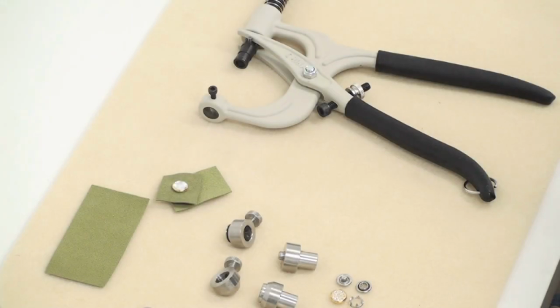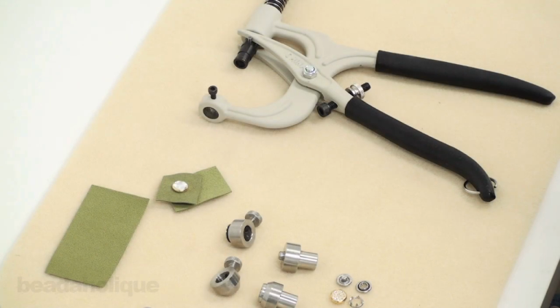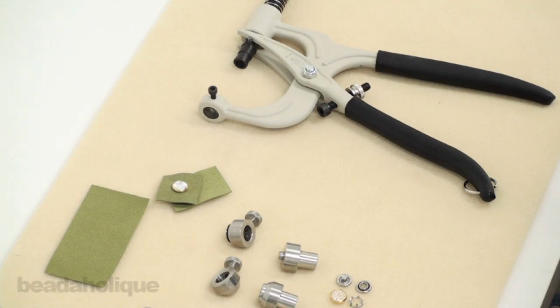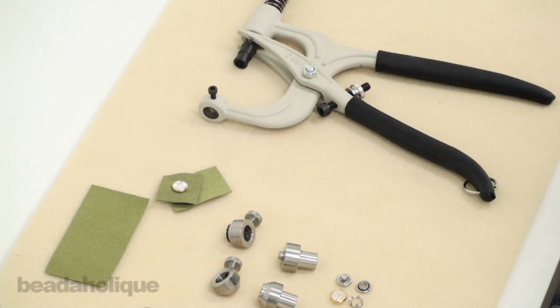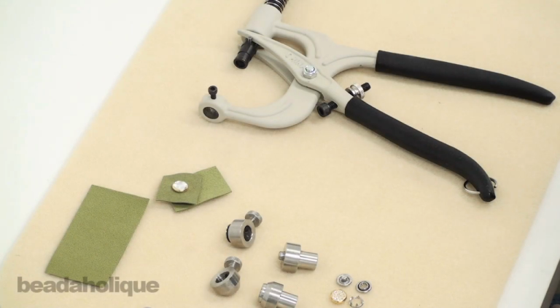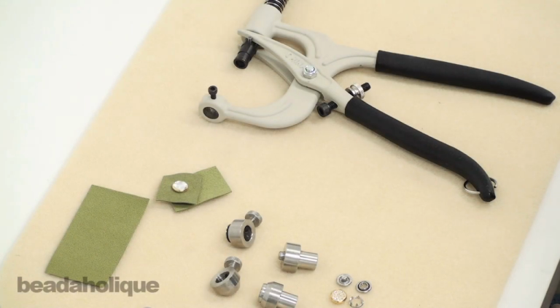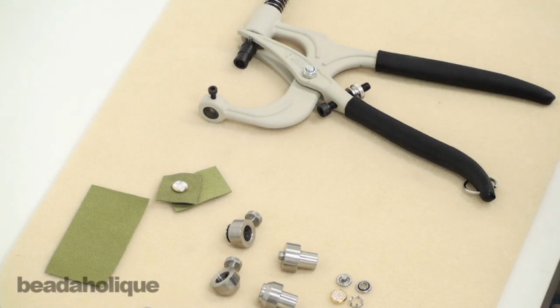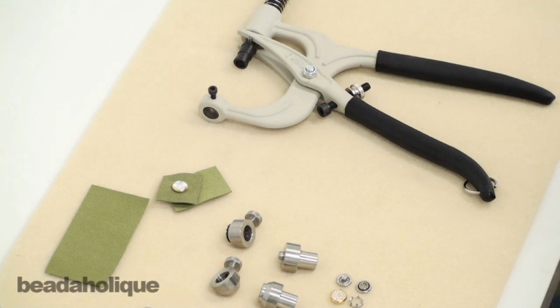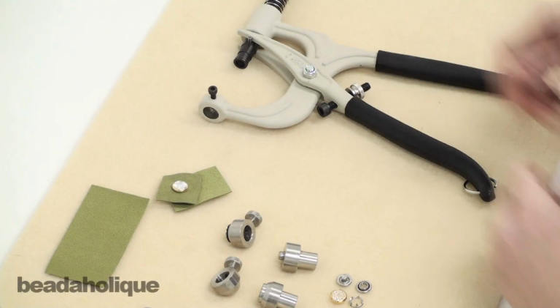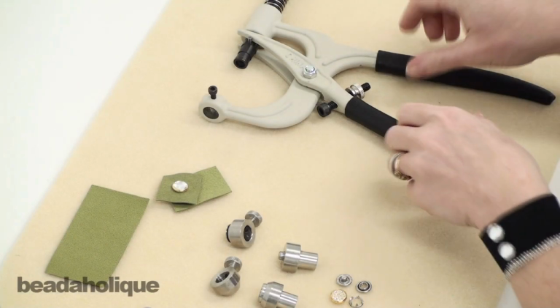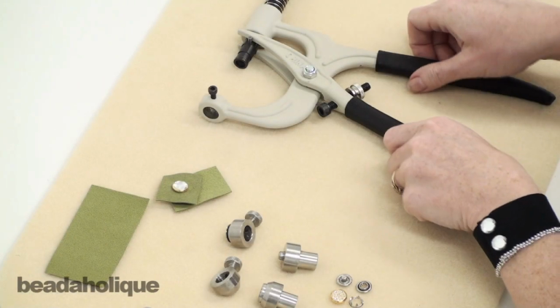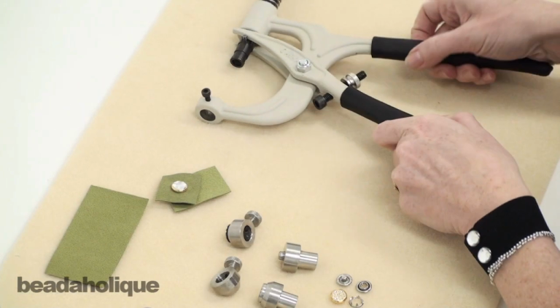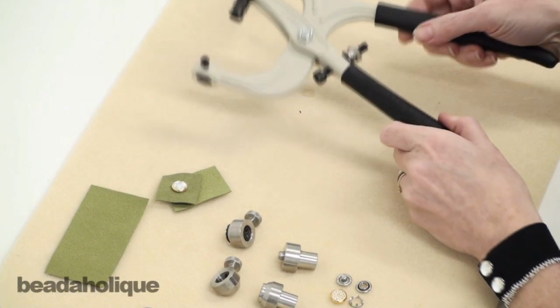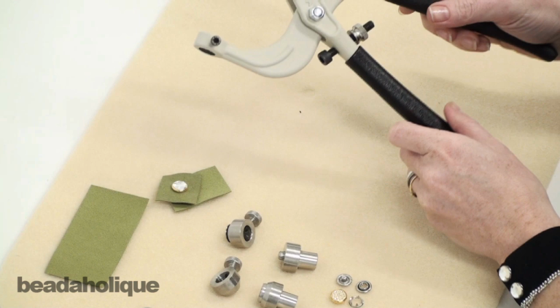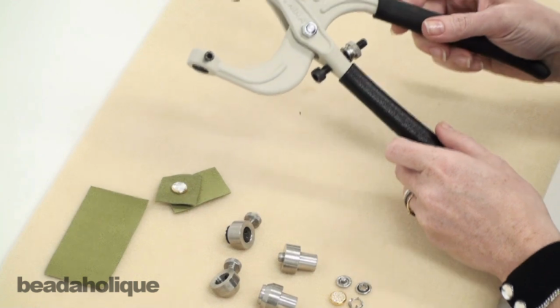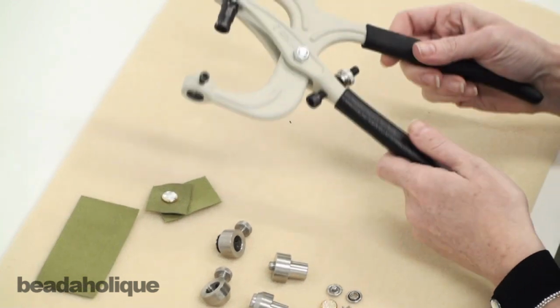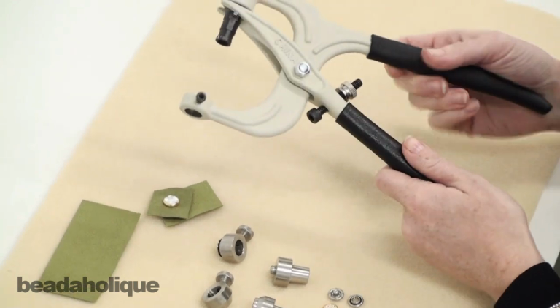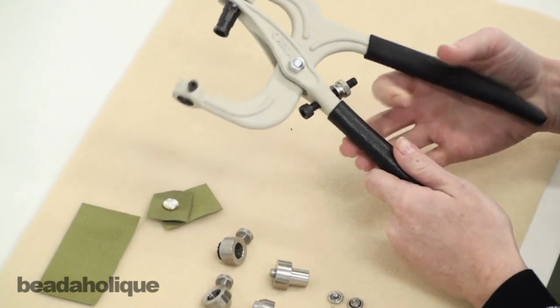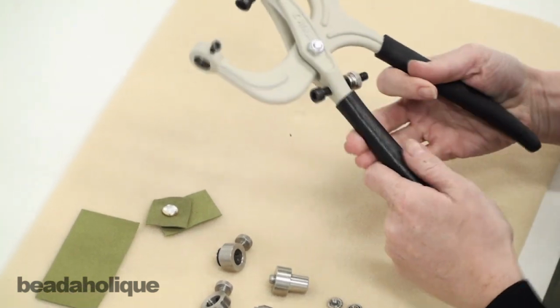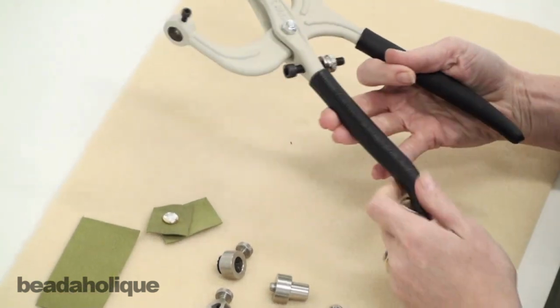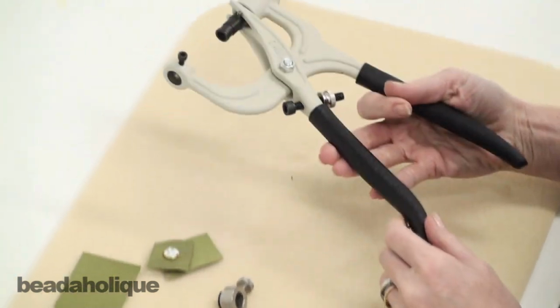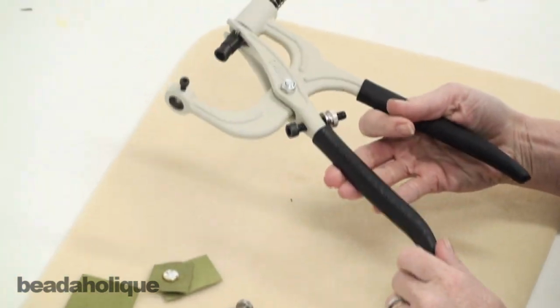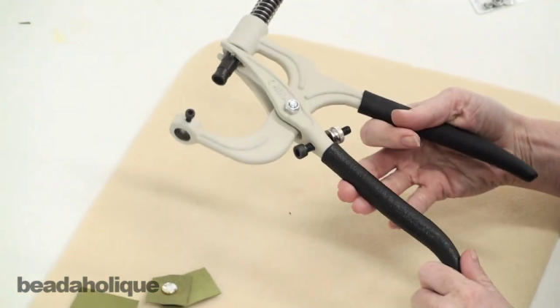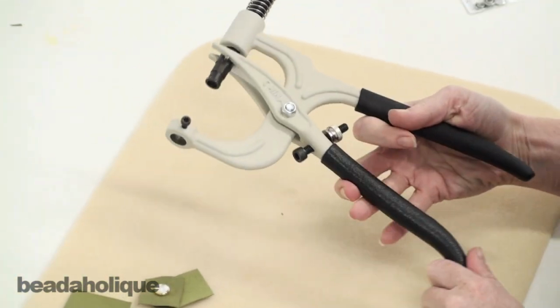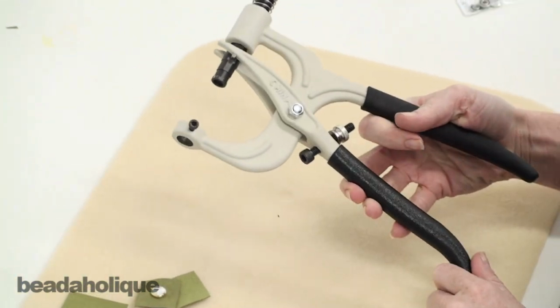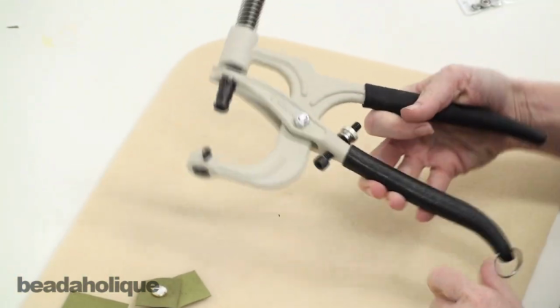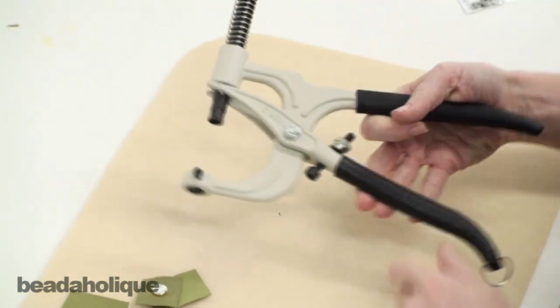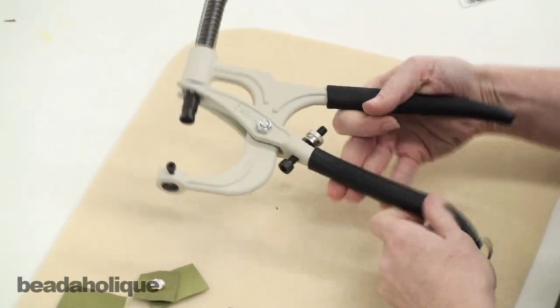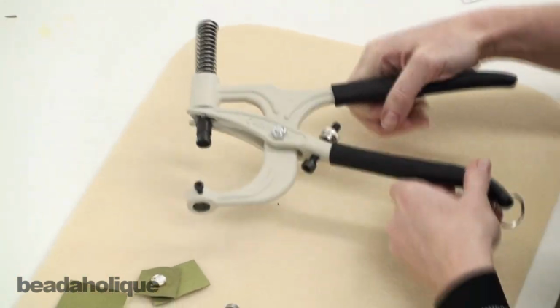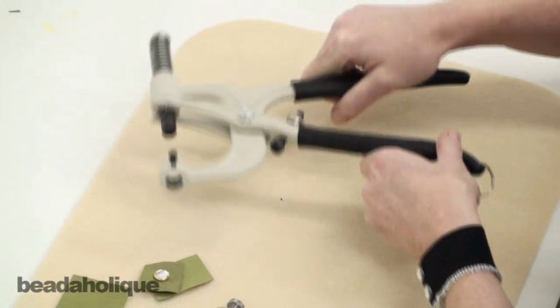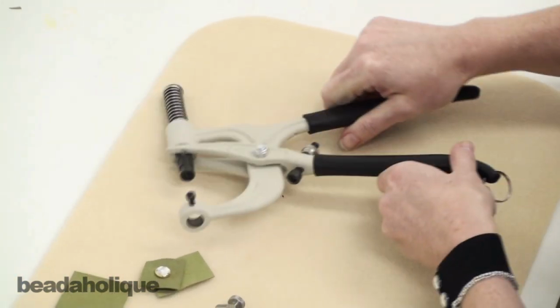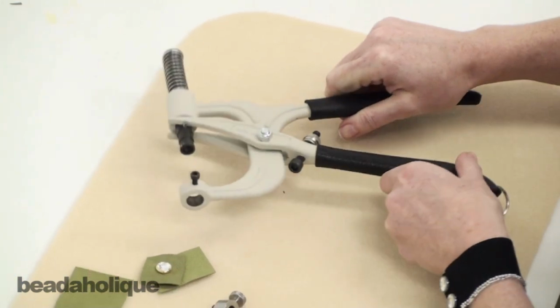Hi, this is Julie with Beadaholique.com, and today I want to show you how to use the crystal applicator tool. This is a really fun tool and you're going to find a lot of uses for it in your jewelry projects.